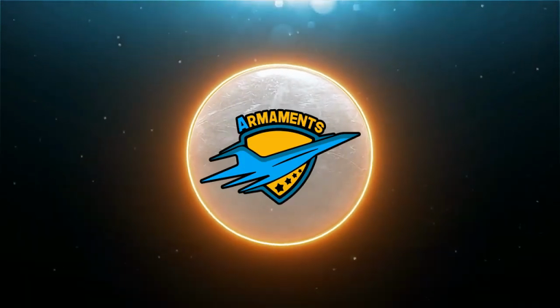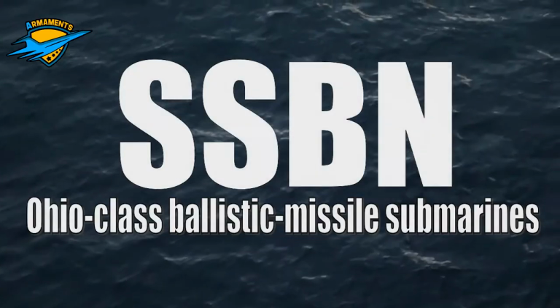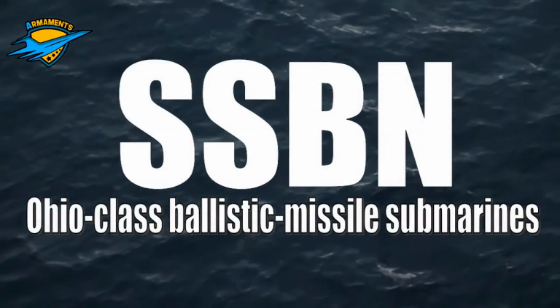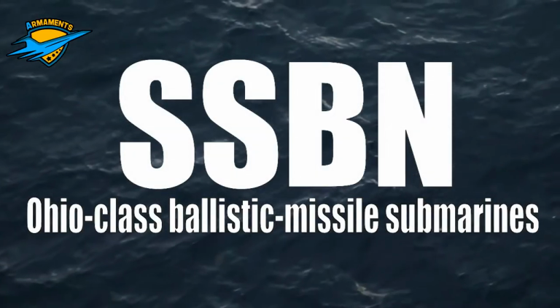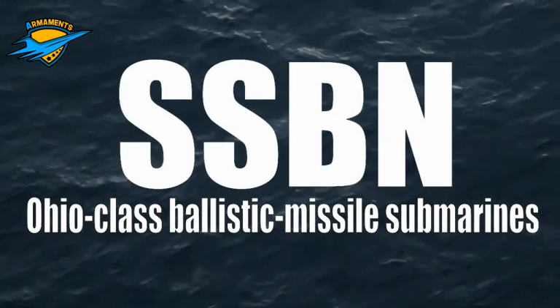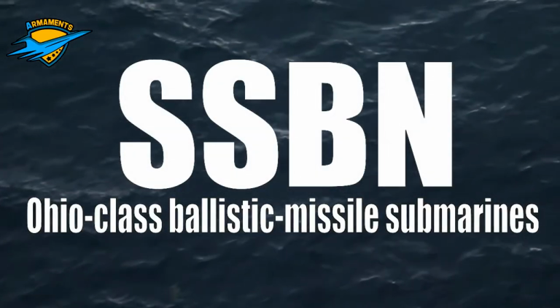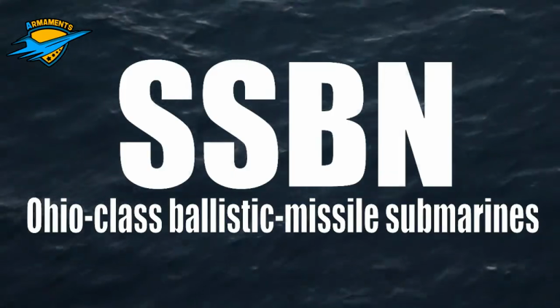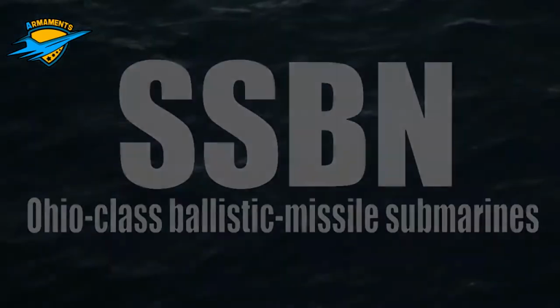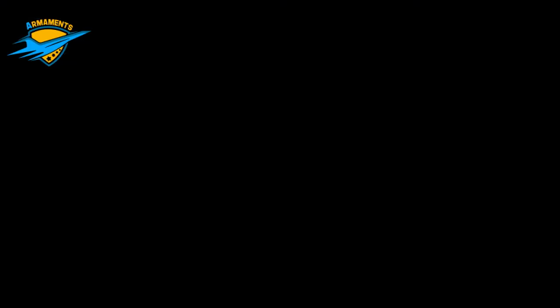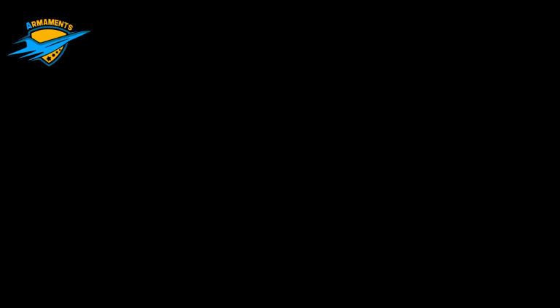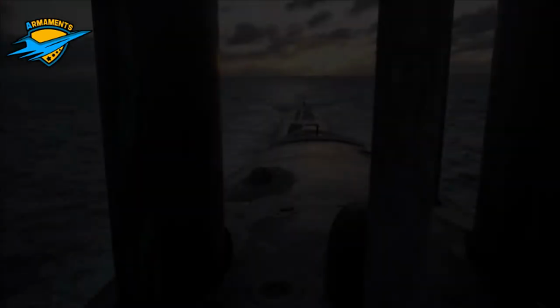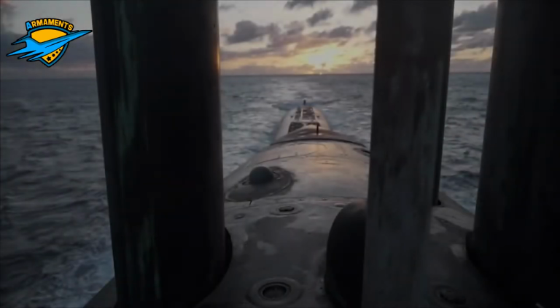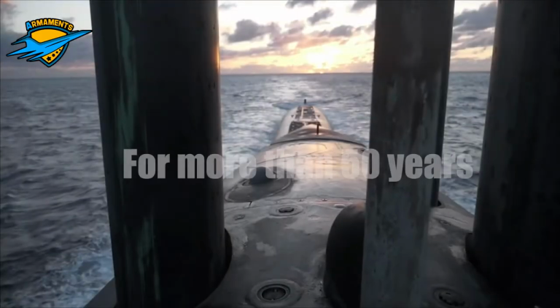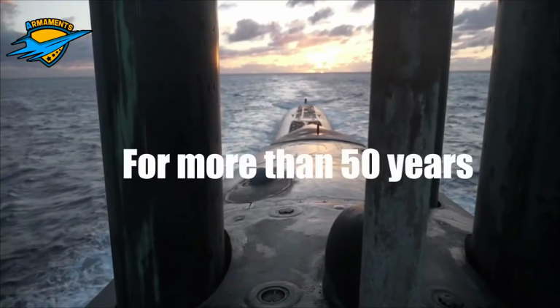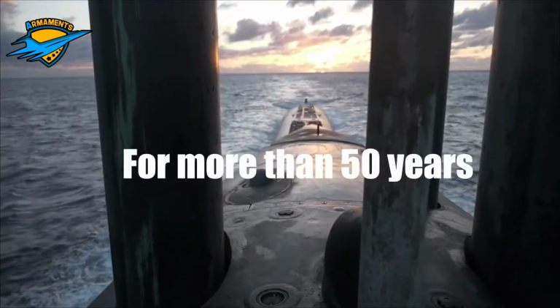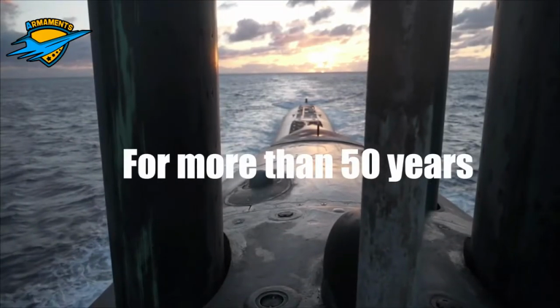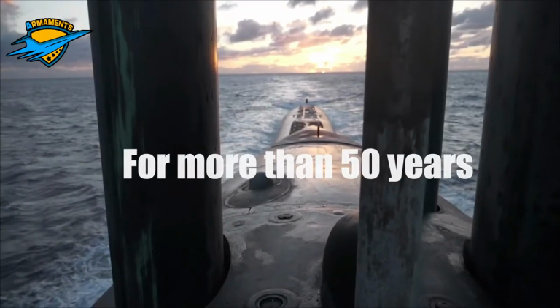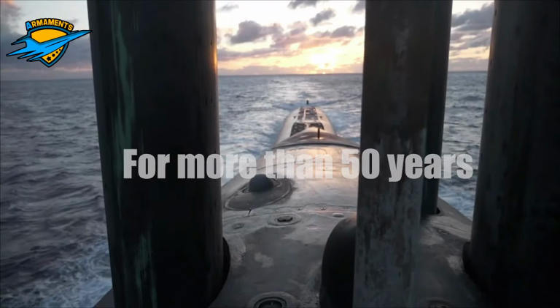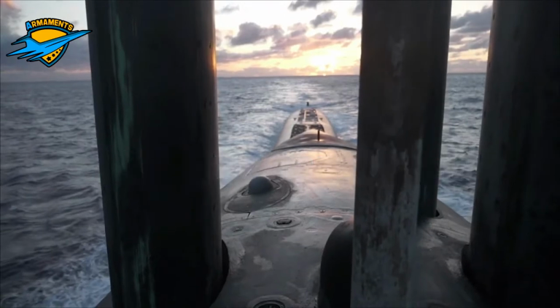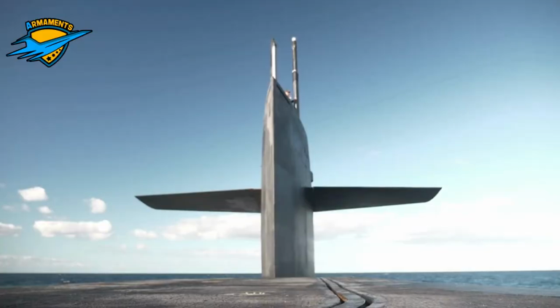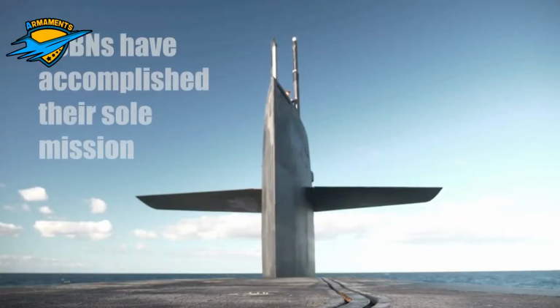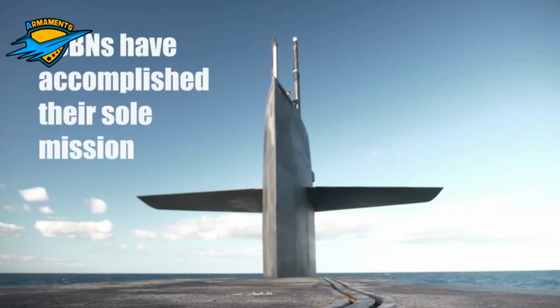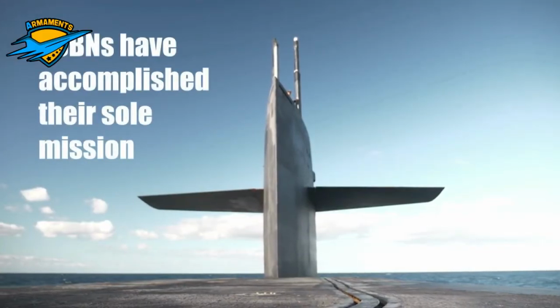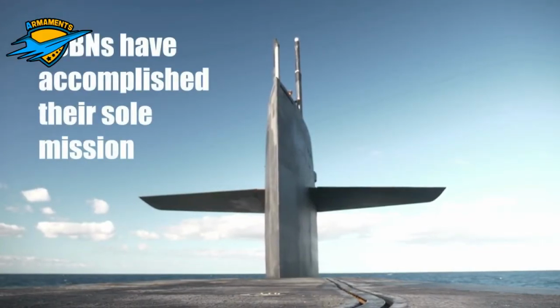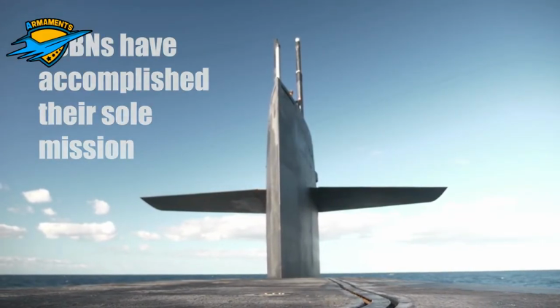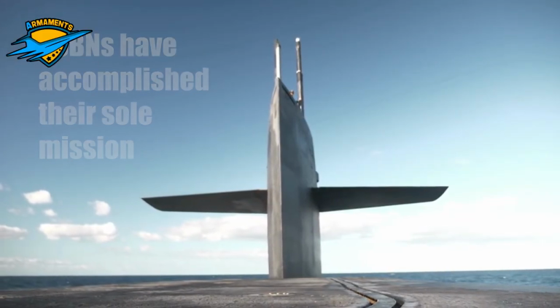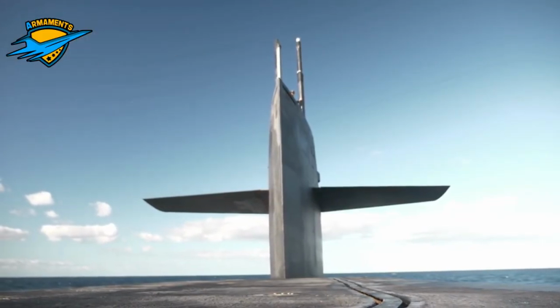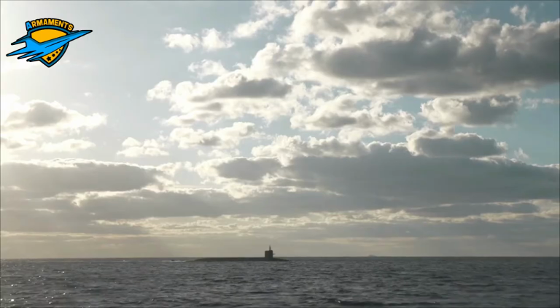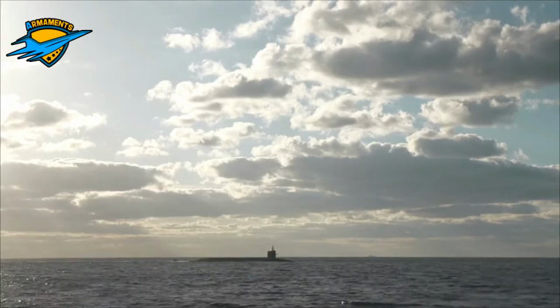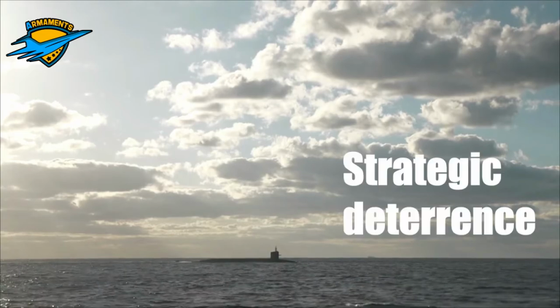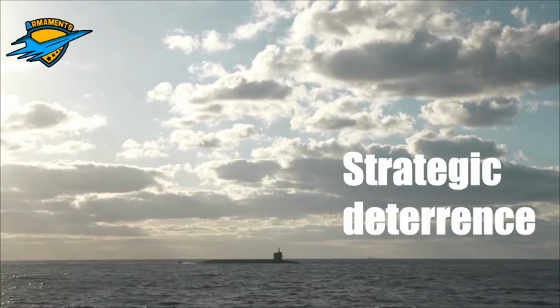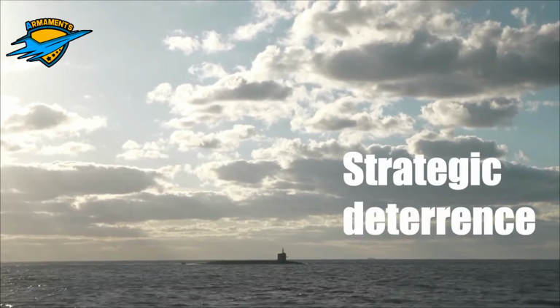There are three major types of submarines in the United States Navy: Ballistic Missile Submarines, Attack Submarines, and Cruise Missile Submarines. Today, we are discussing only Ballistic Missile Submarines.